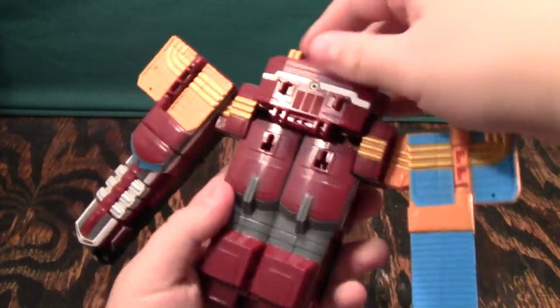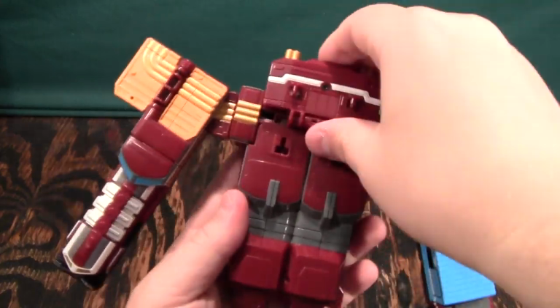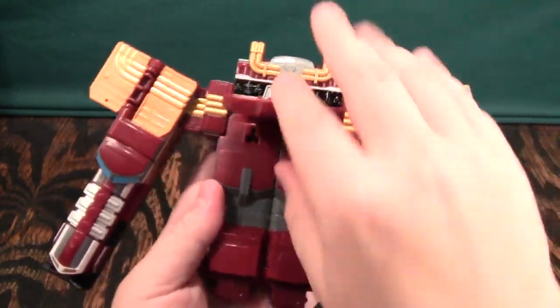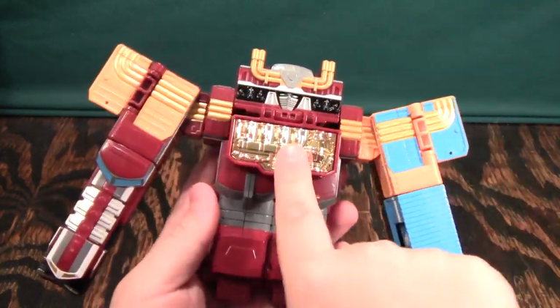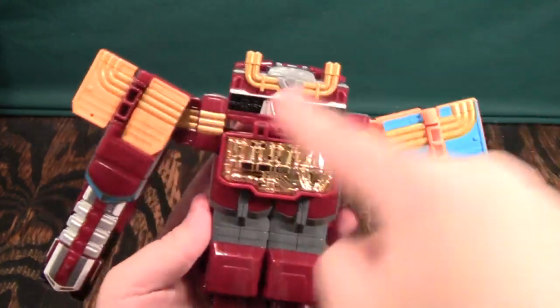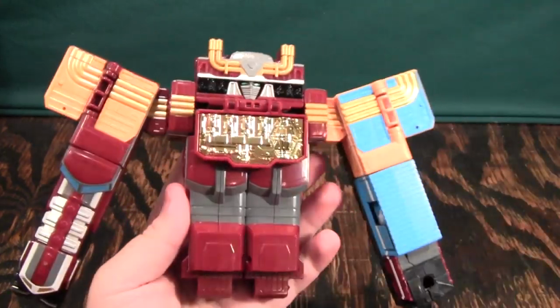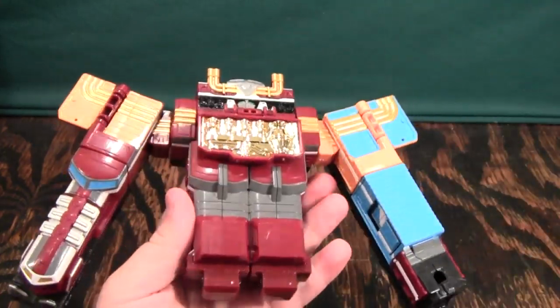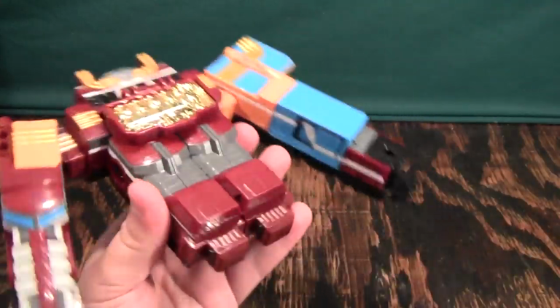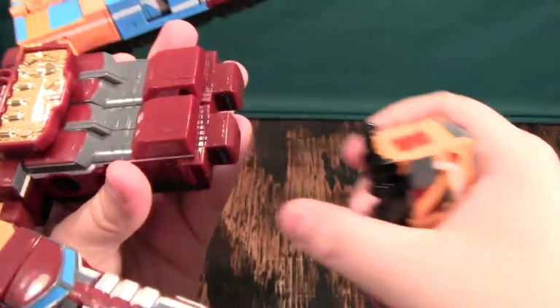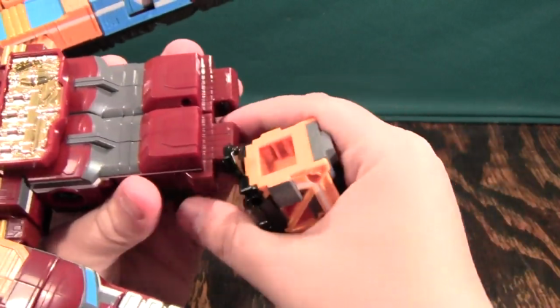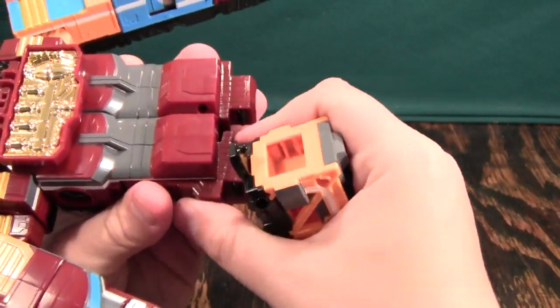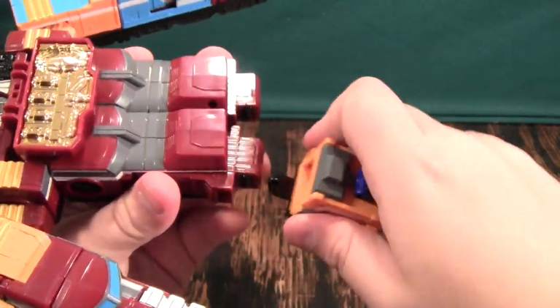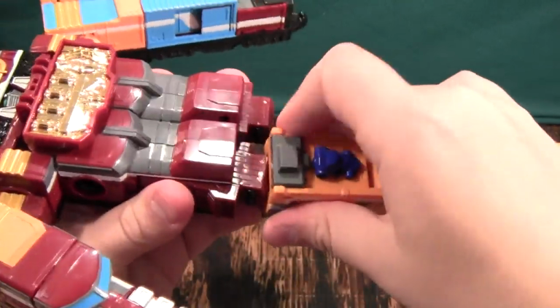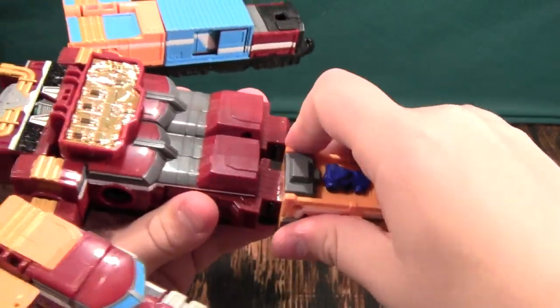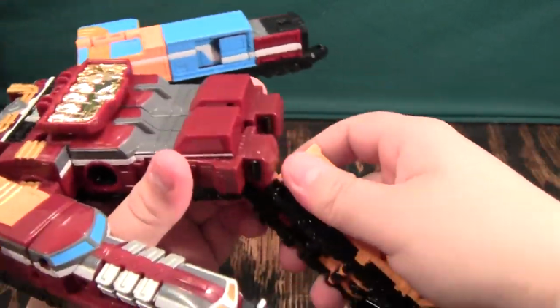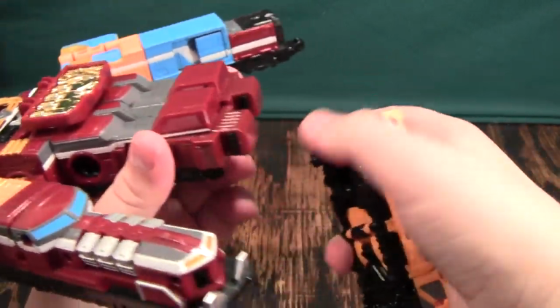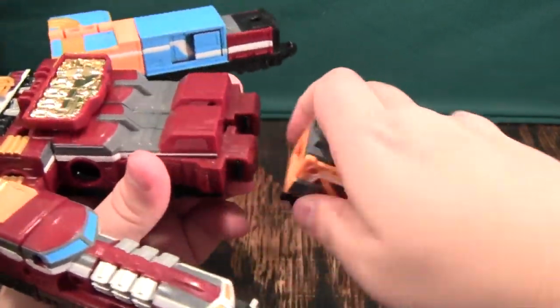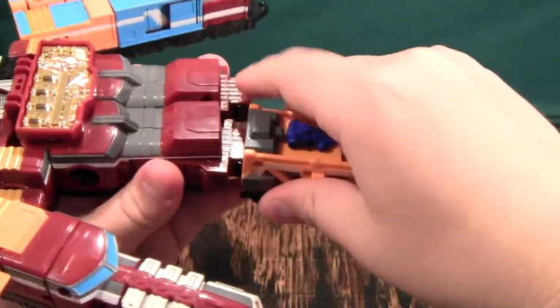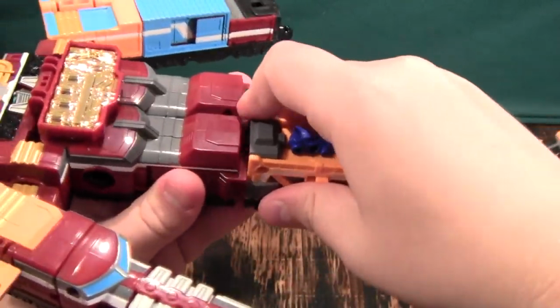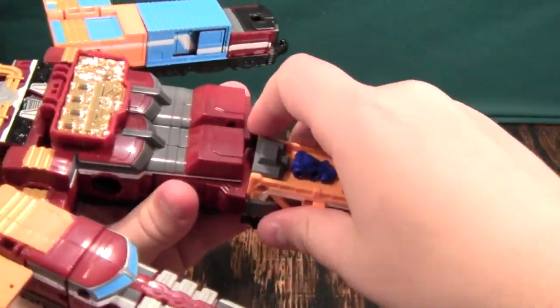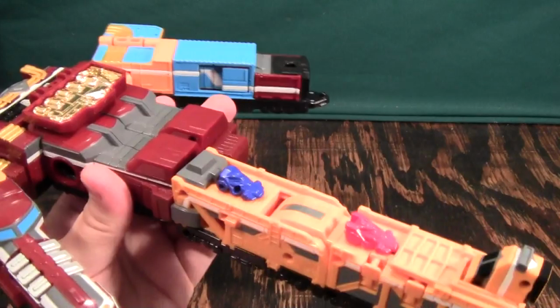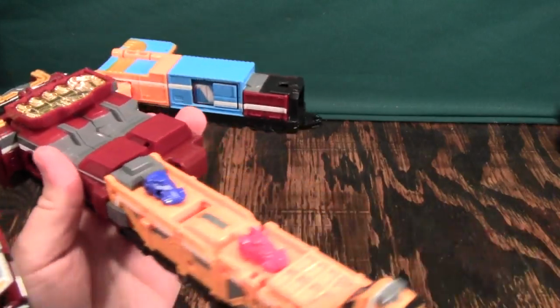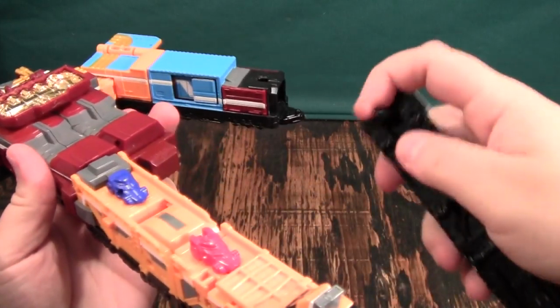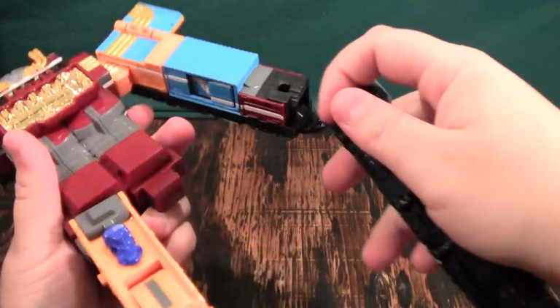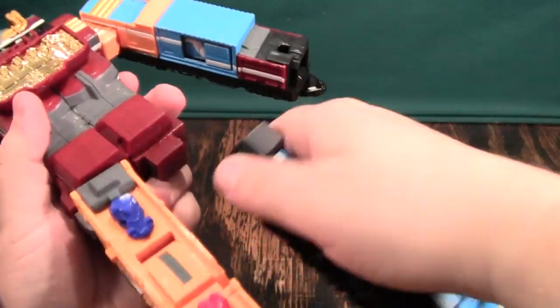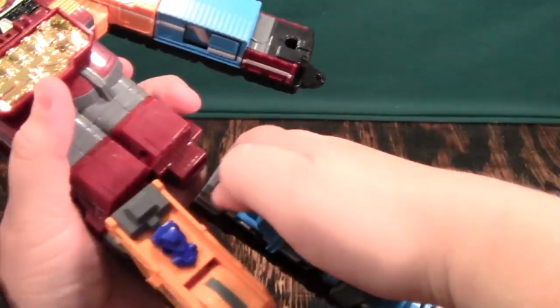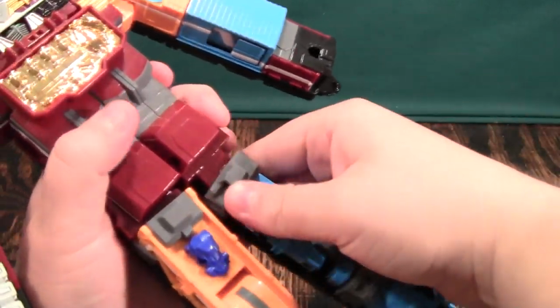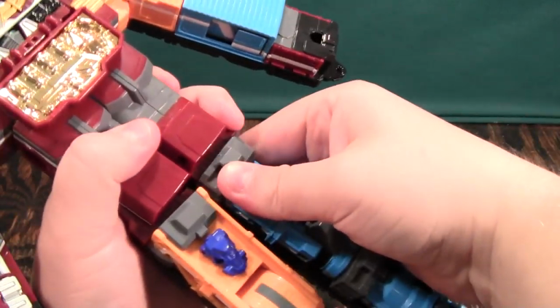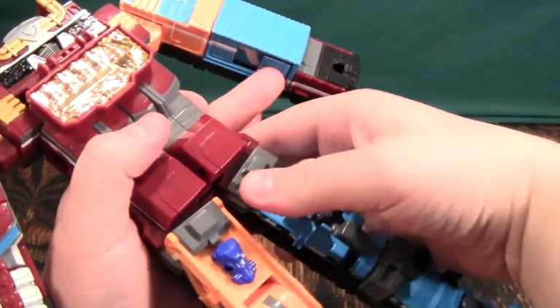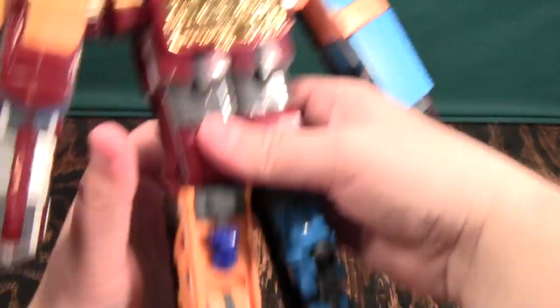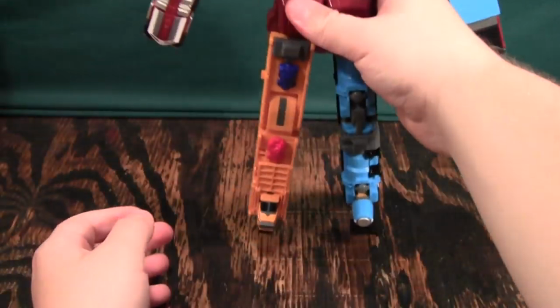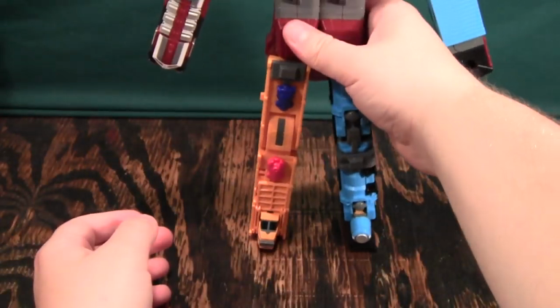Then you'll open this down and that will reveal the head. Take these, move them out to the side, and clip on the car carrier and tanker Russia. And here we have Diesel-O all complete.